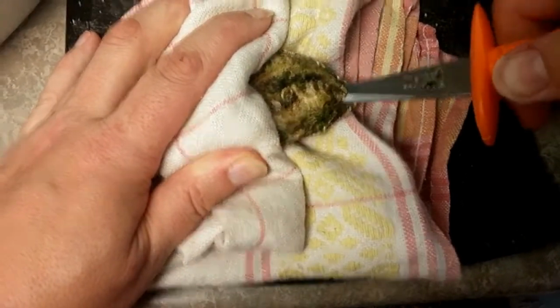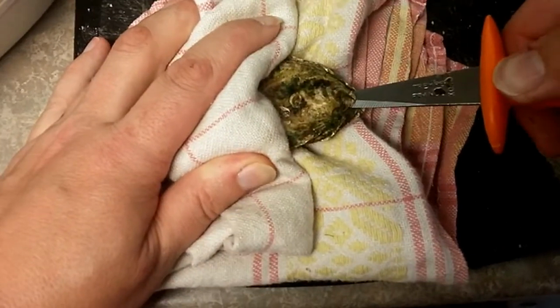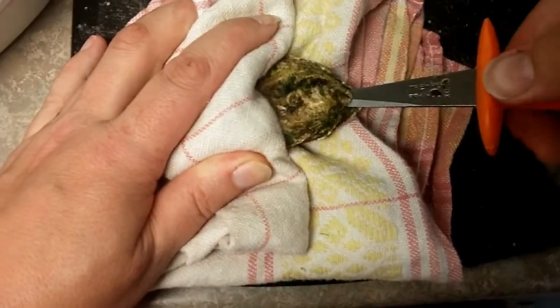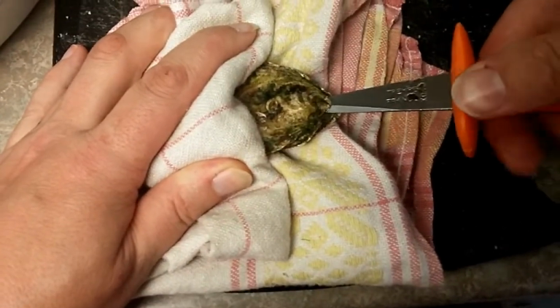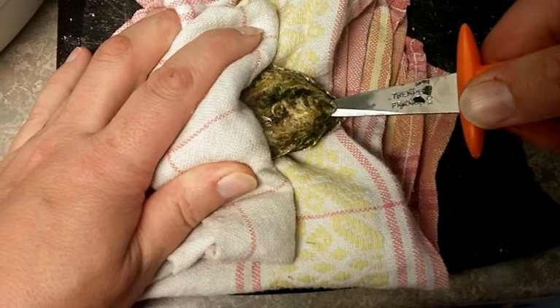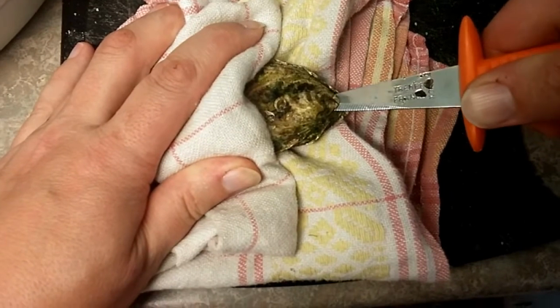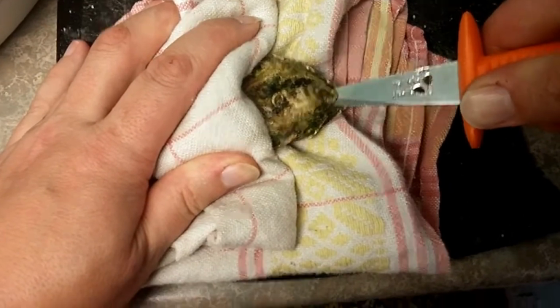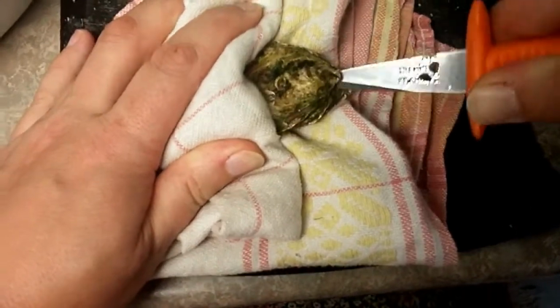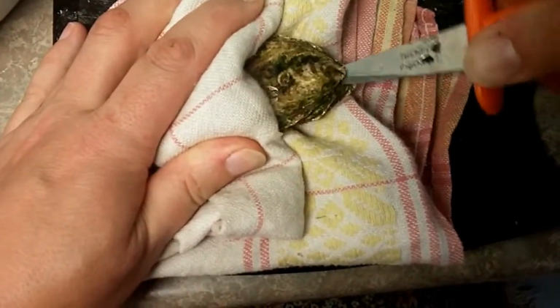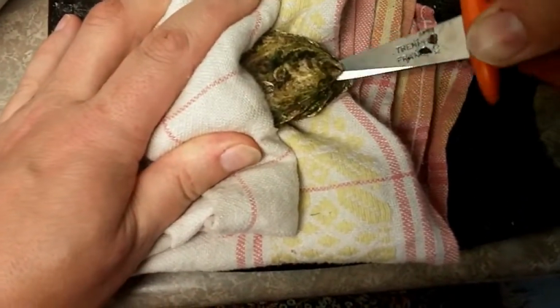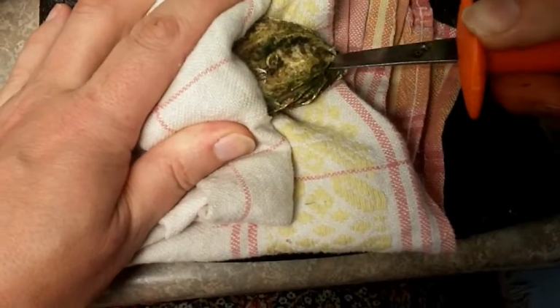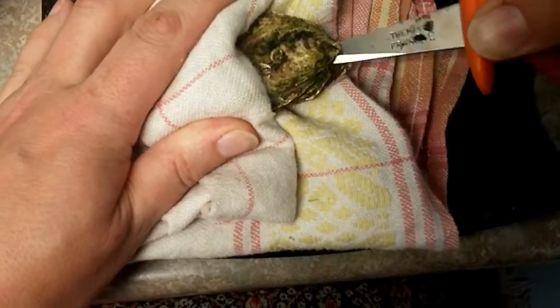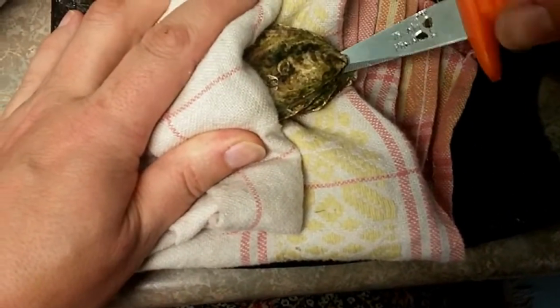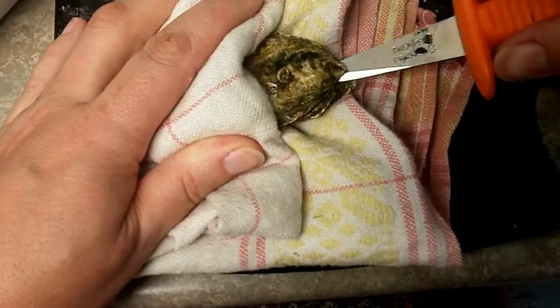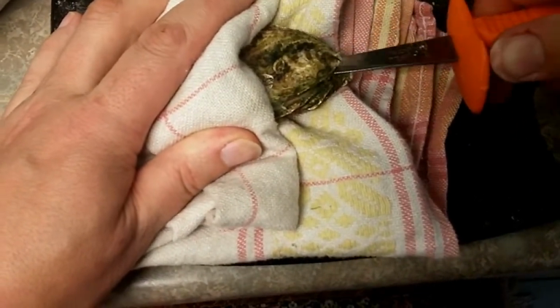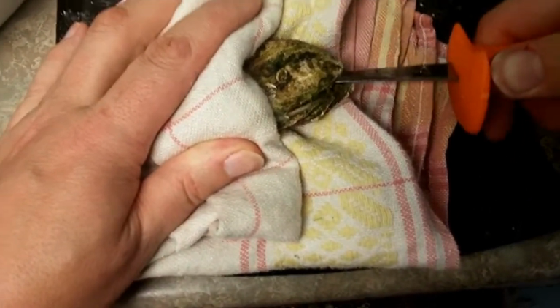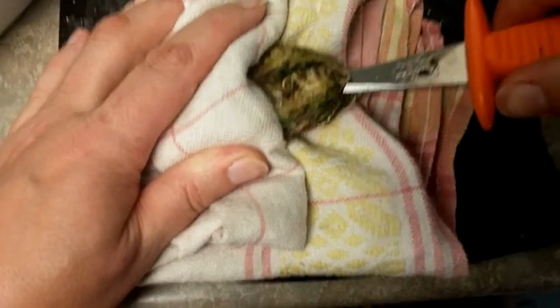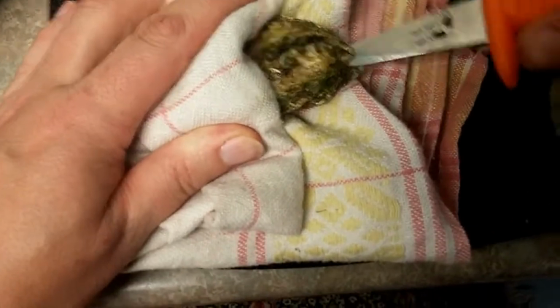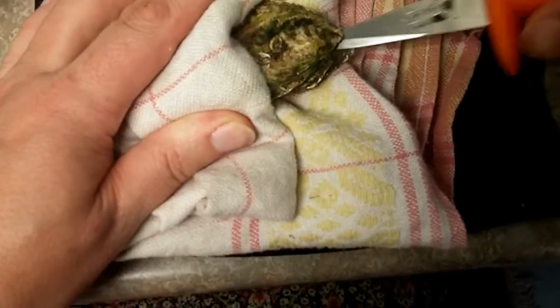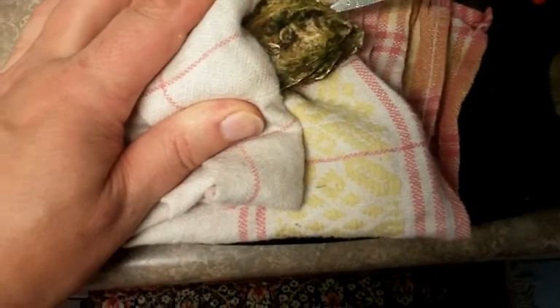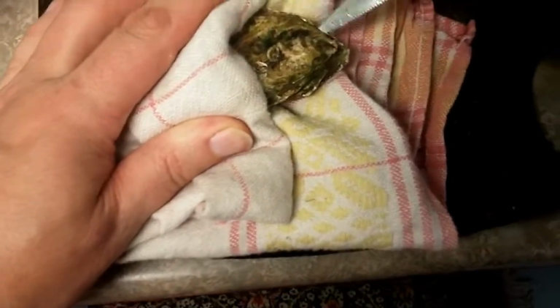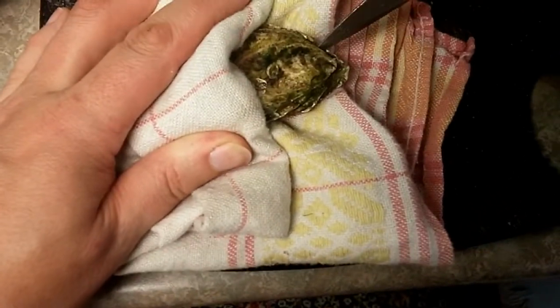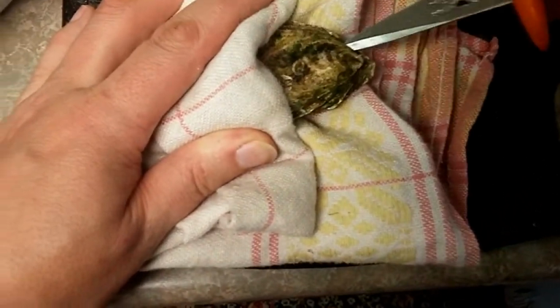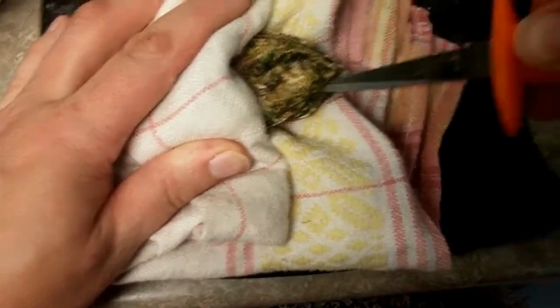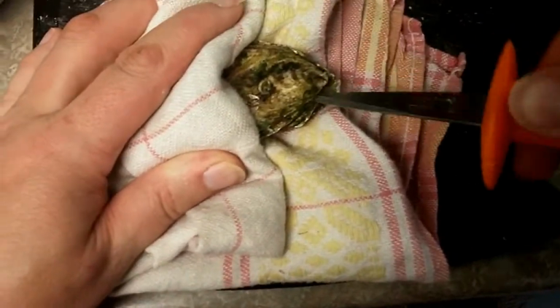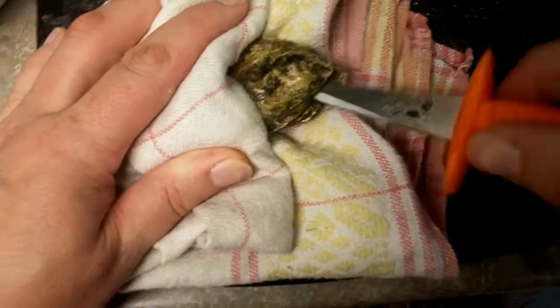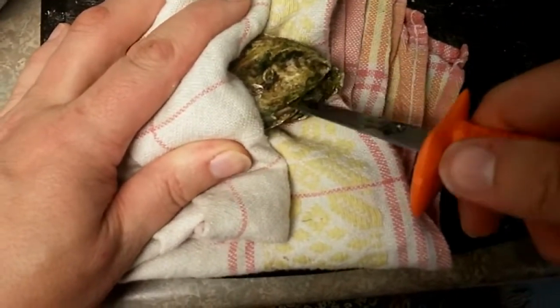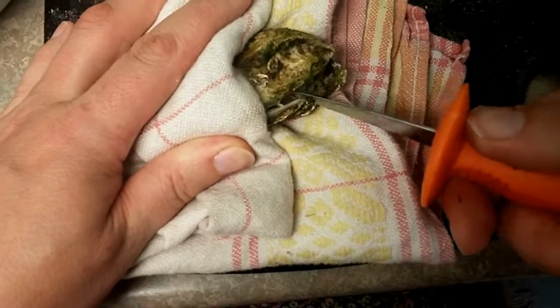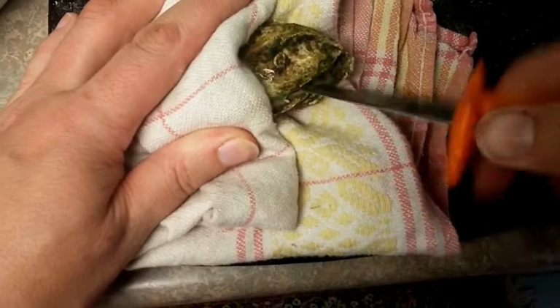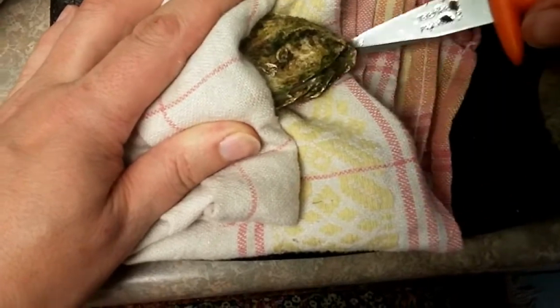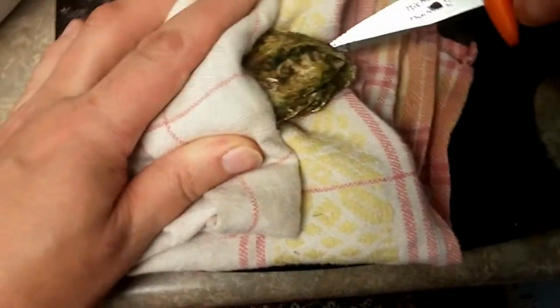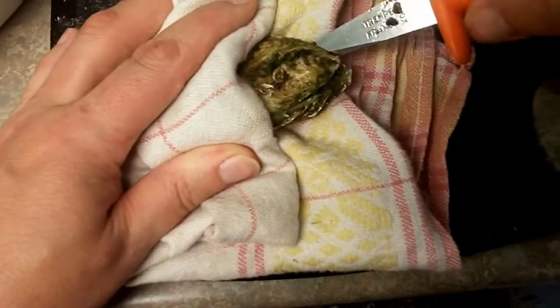So what I am going to do now is just twist a little bit and see if I can pop it open. Did you hear that pop? You can see the lid is kind of moving around. So I am just going to try and loosen up a little bit around the hinge.